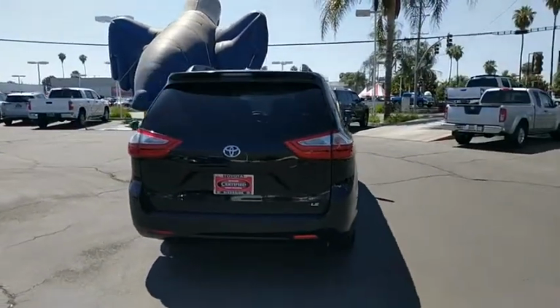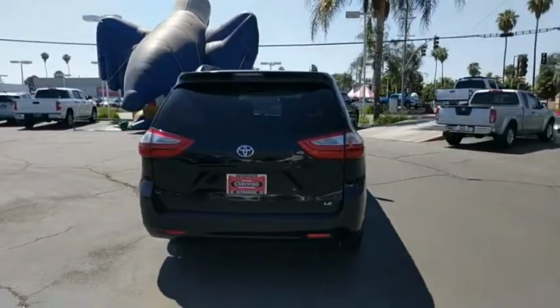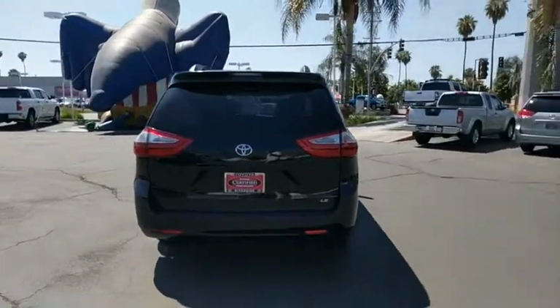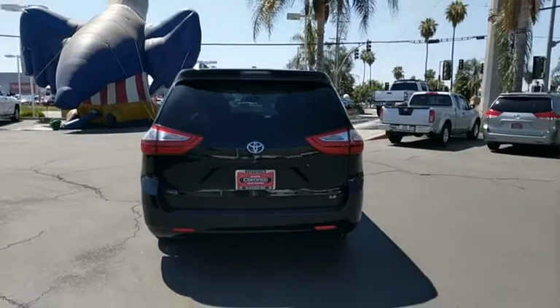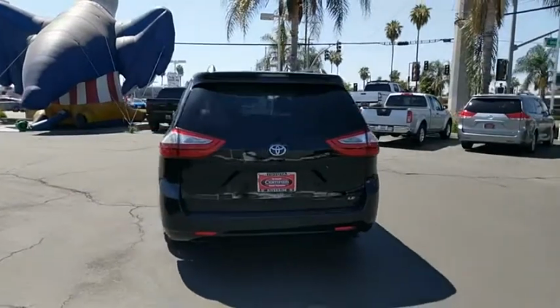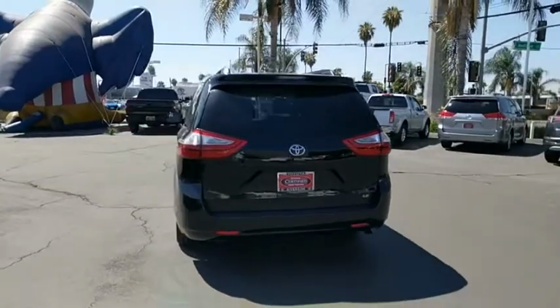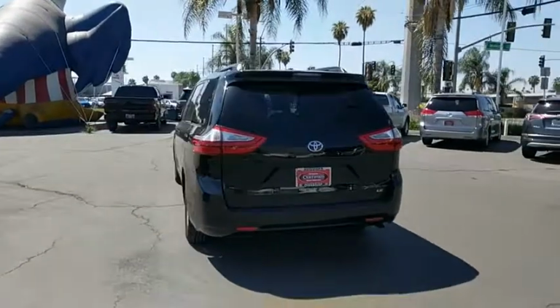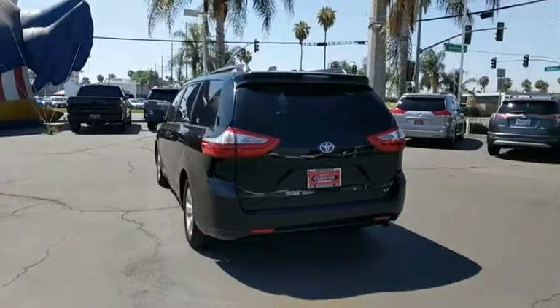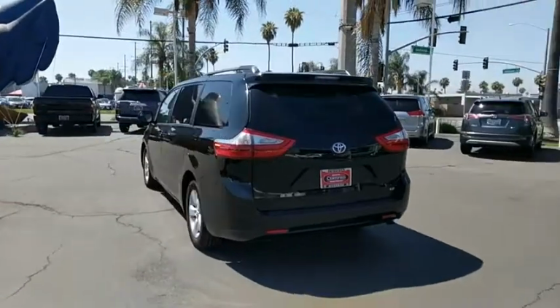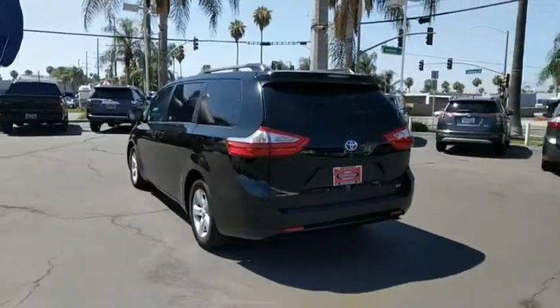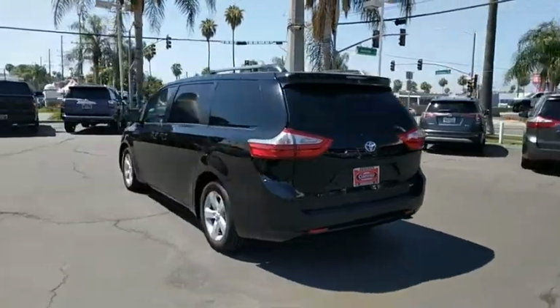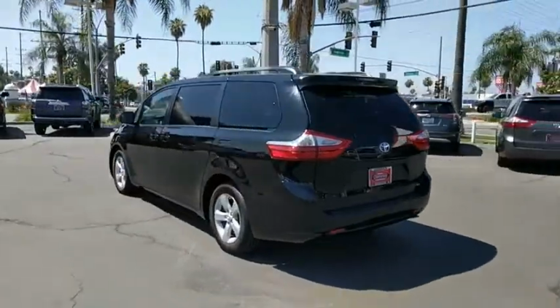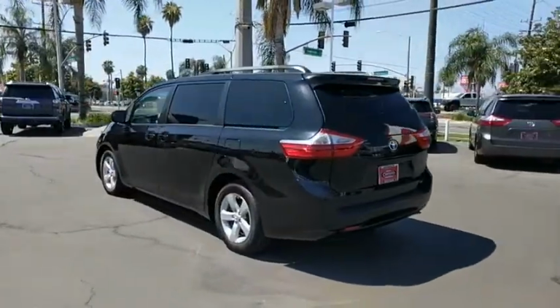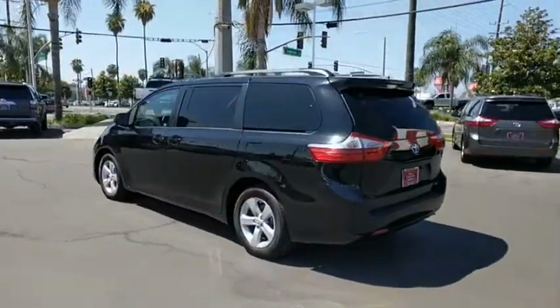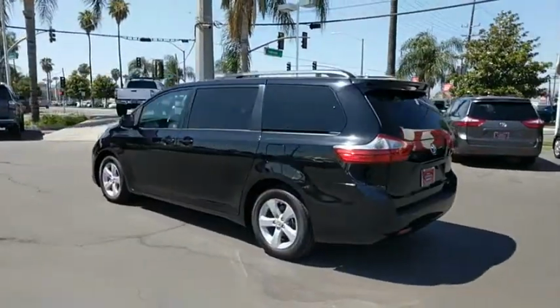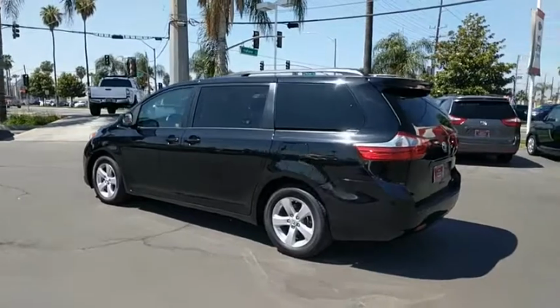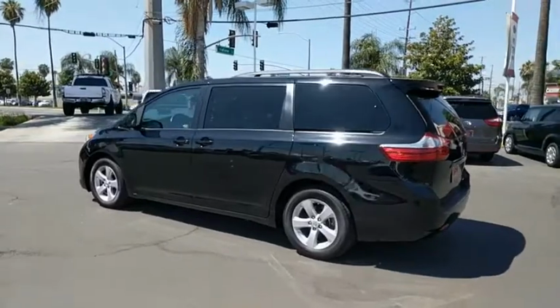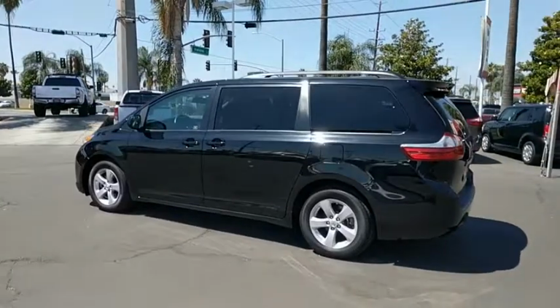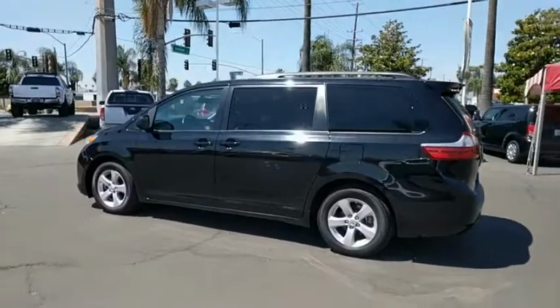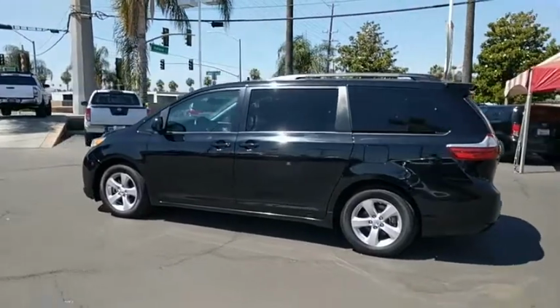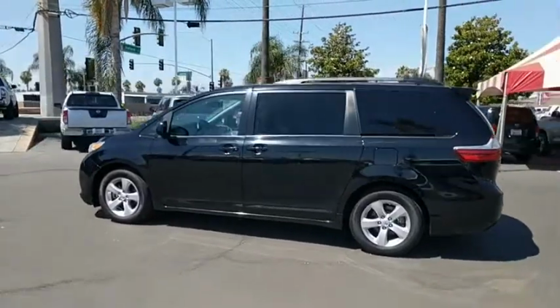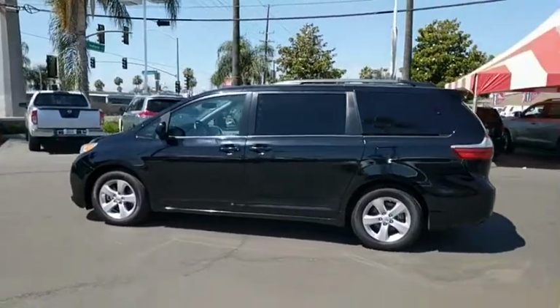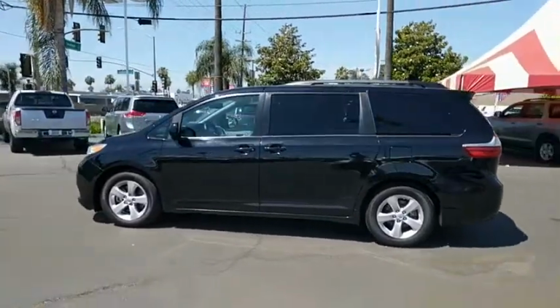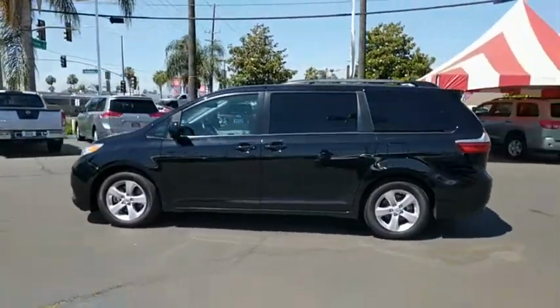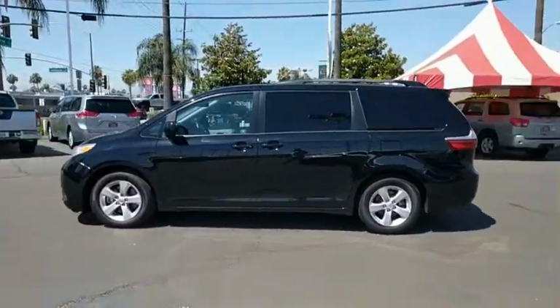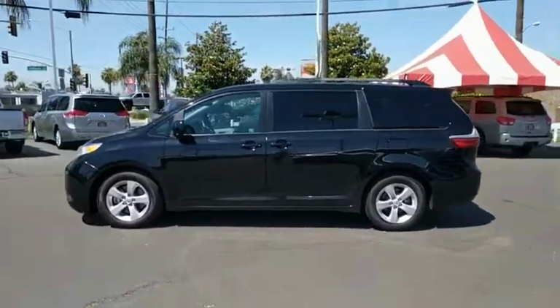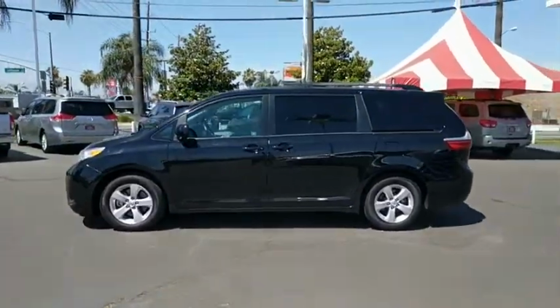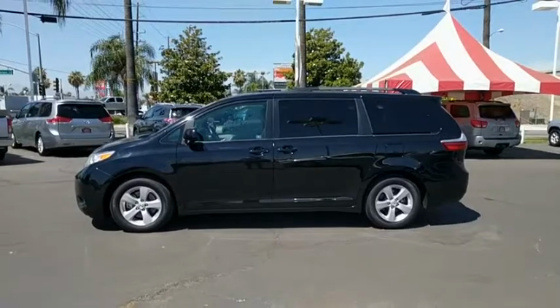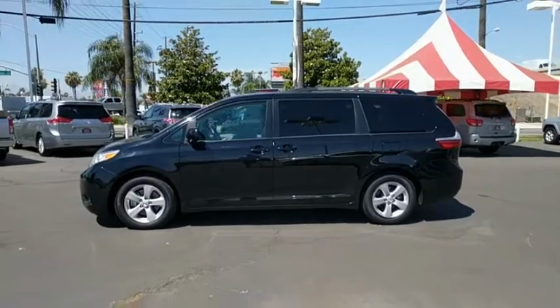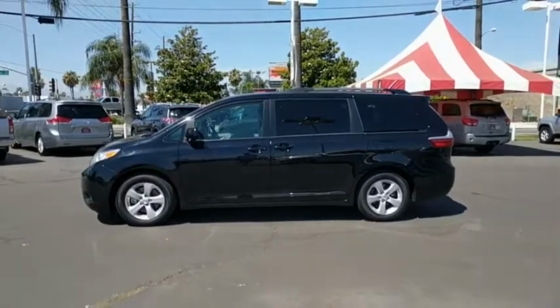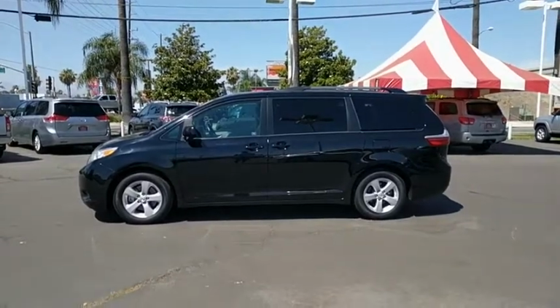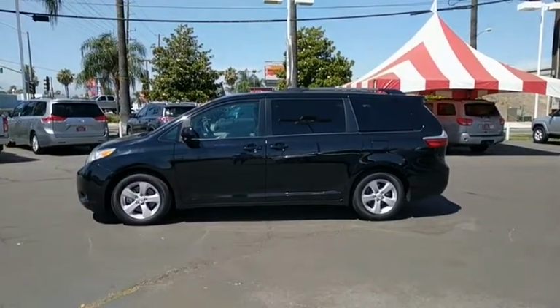This vehicle has less than 55,000 miles. Here are some of this vehicle's great options: traction control, anti-lock braking system, keyless entry, stability control, steering wheel audio controls, backup camera.